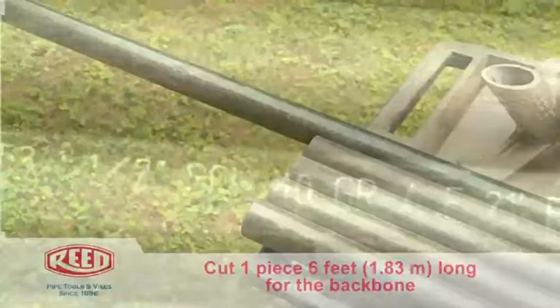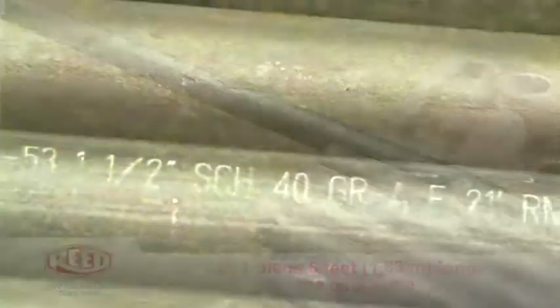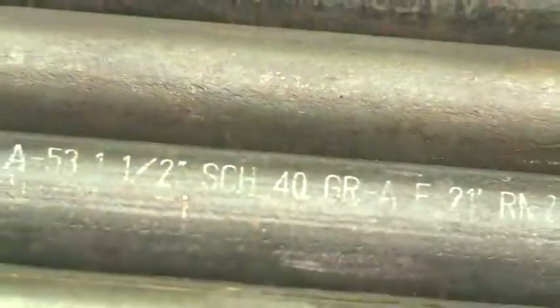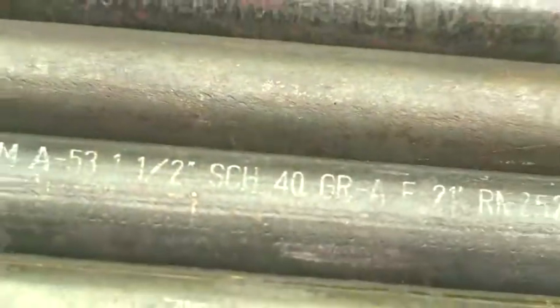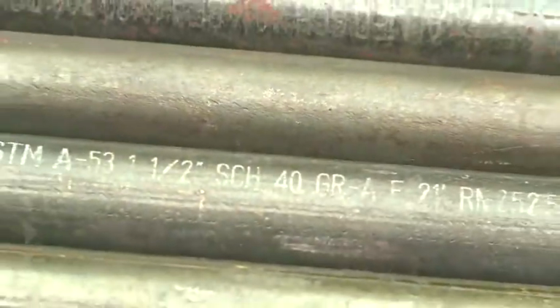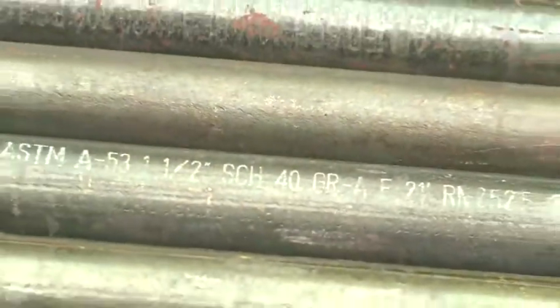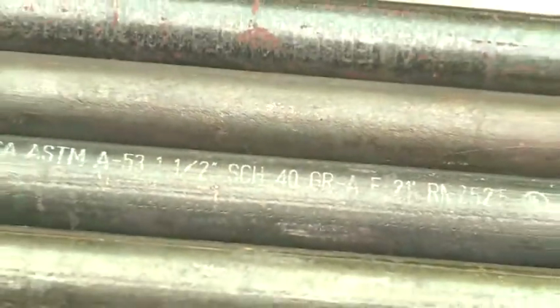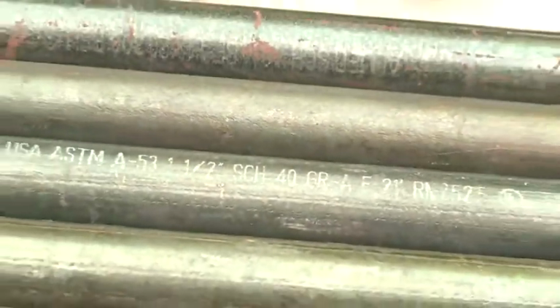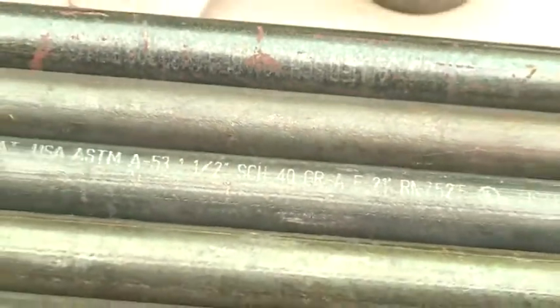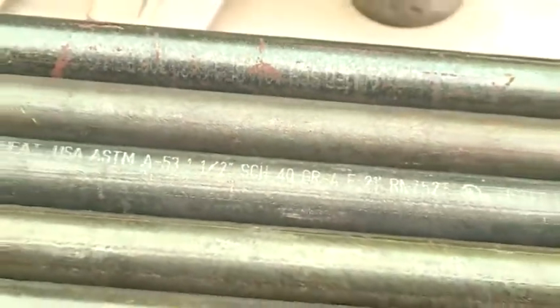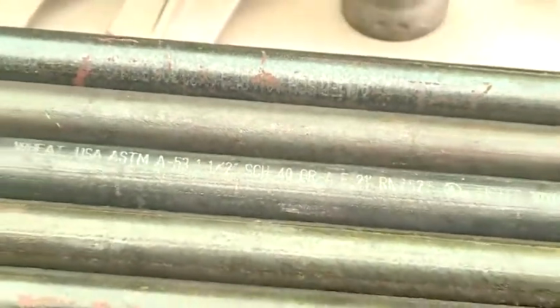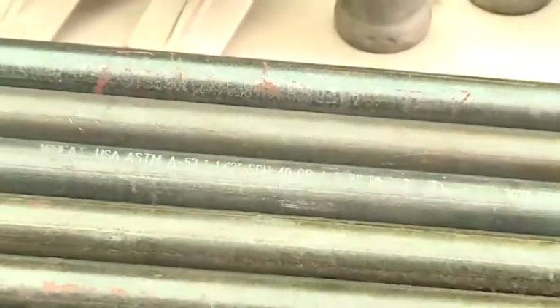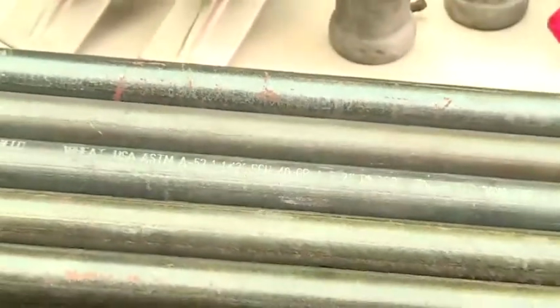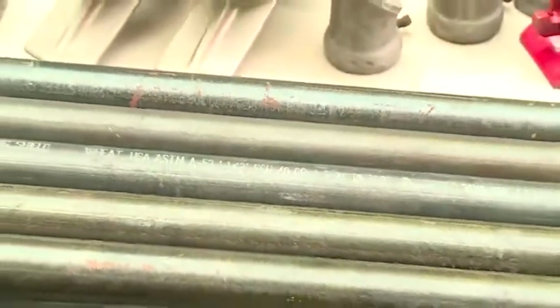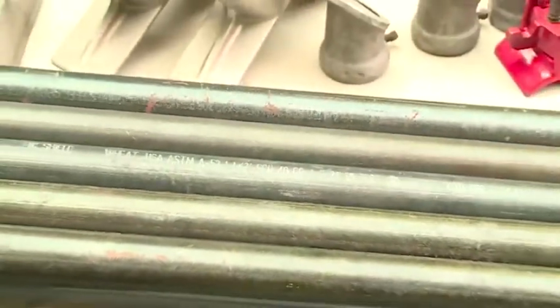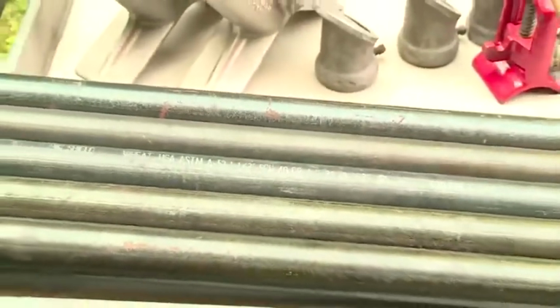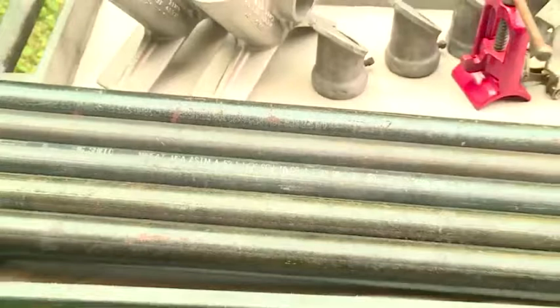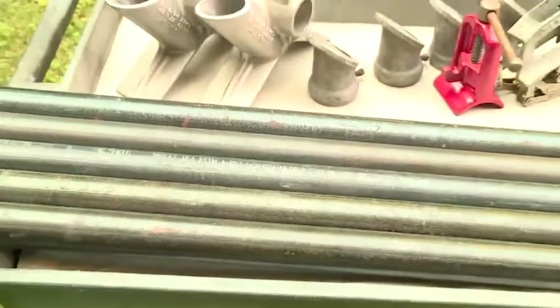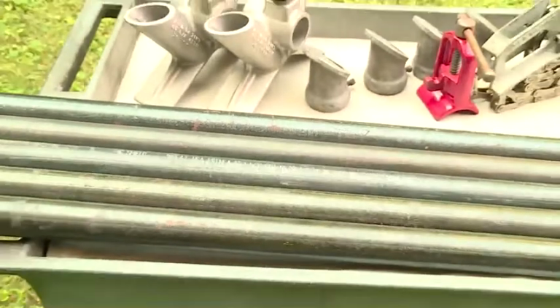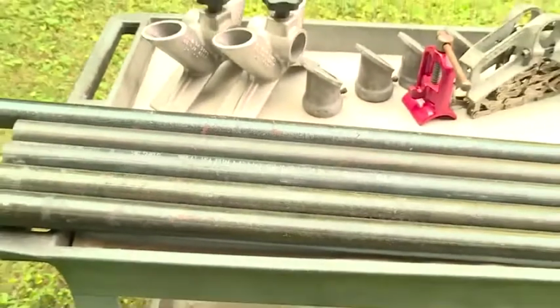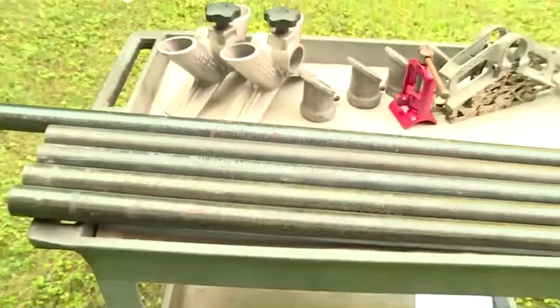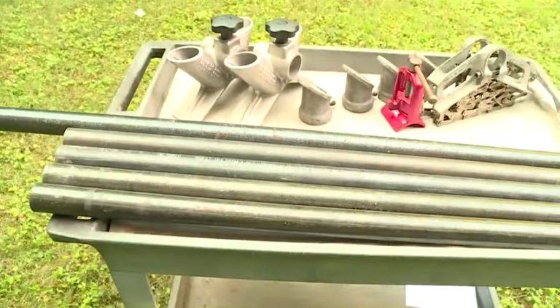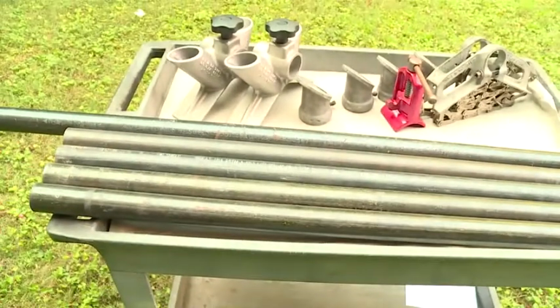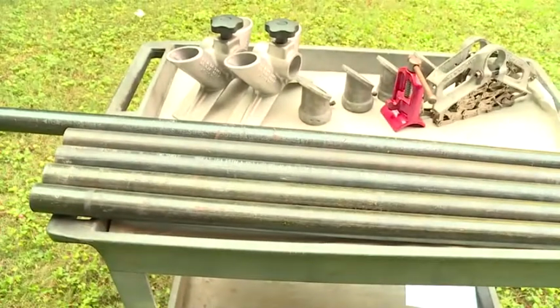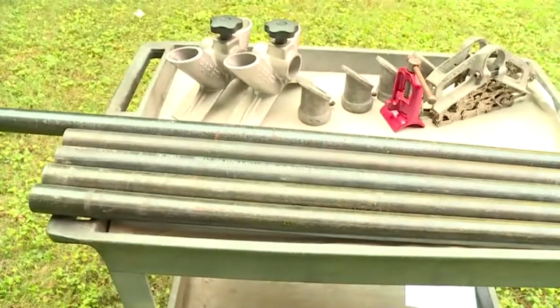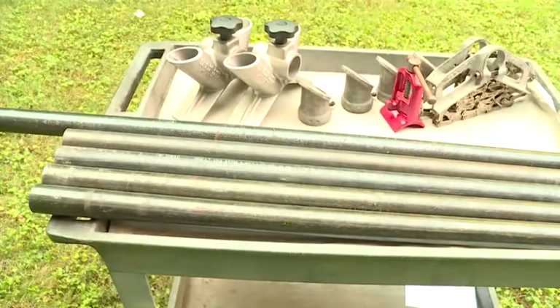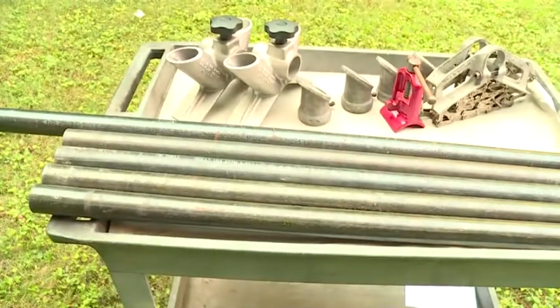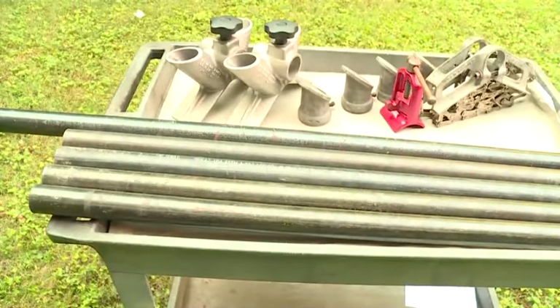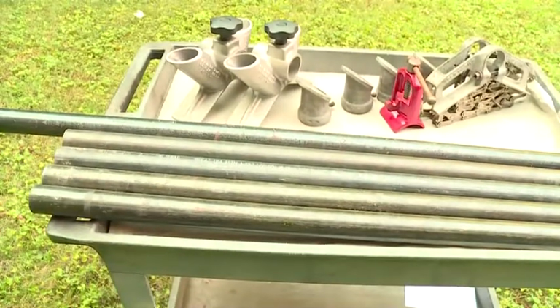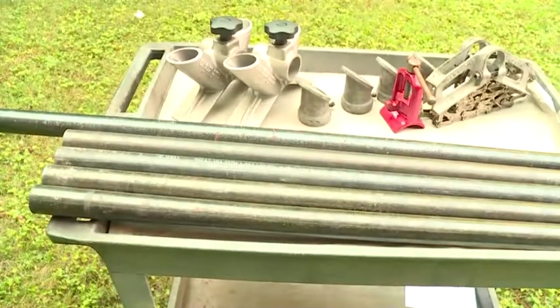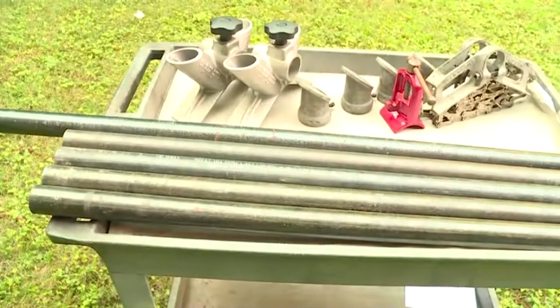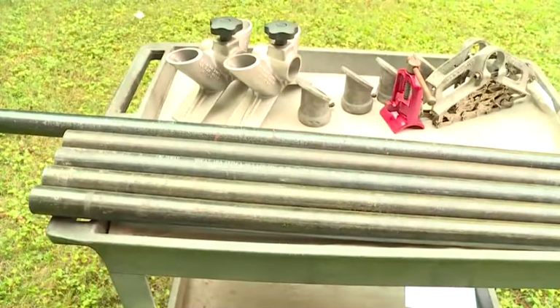For pipe jack stability, Reed recommends using schedule 40 steel pipe. The legs and backbone are also available from Reed.